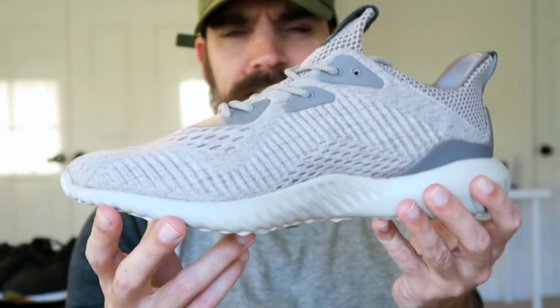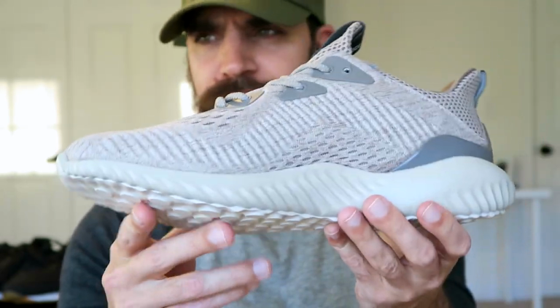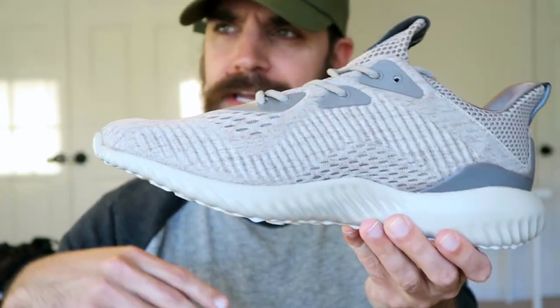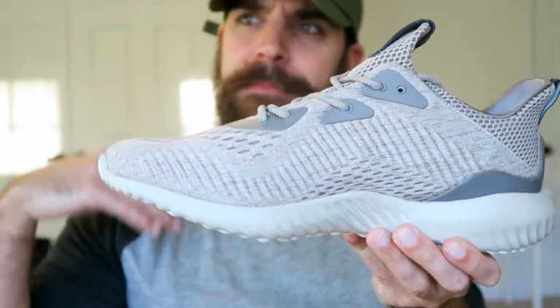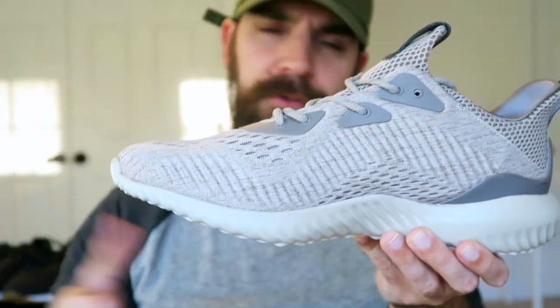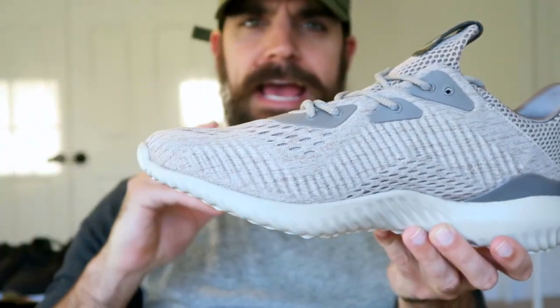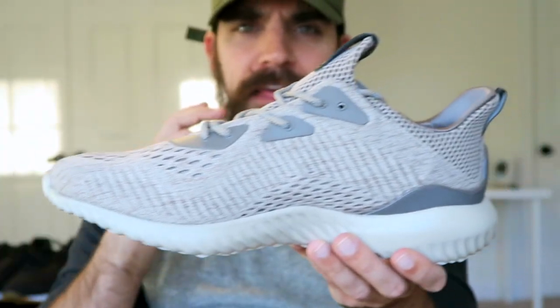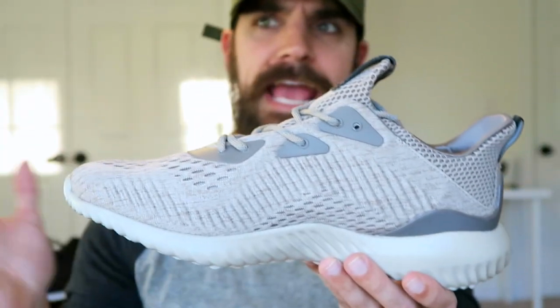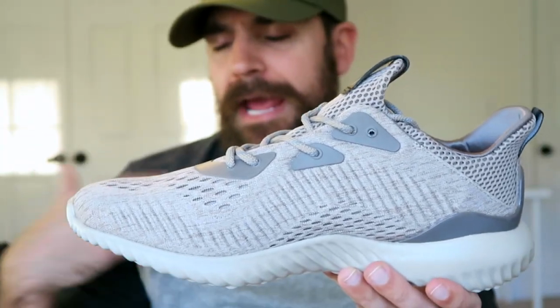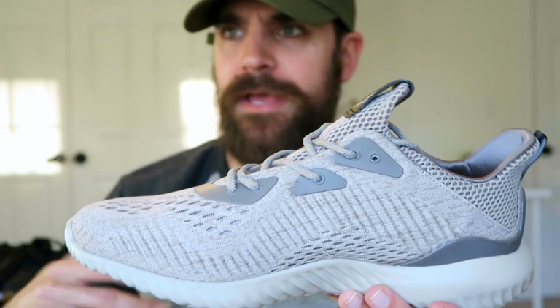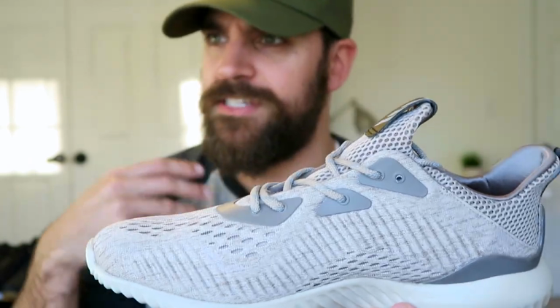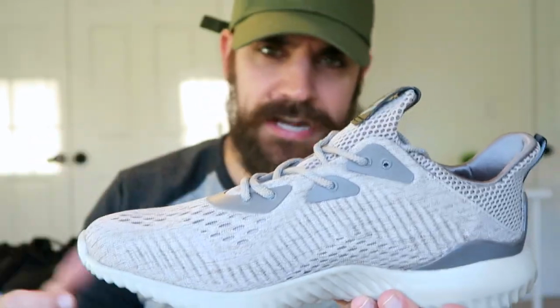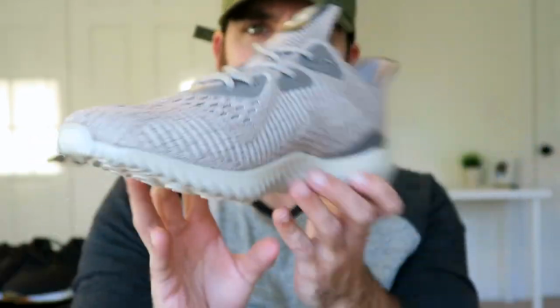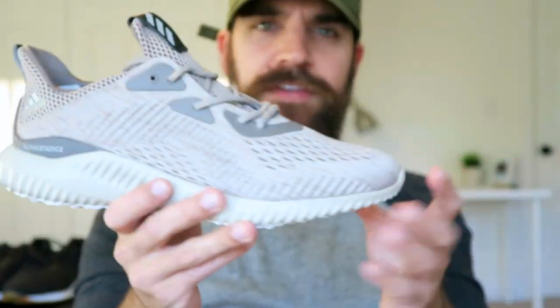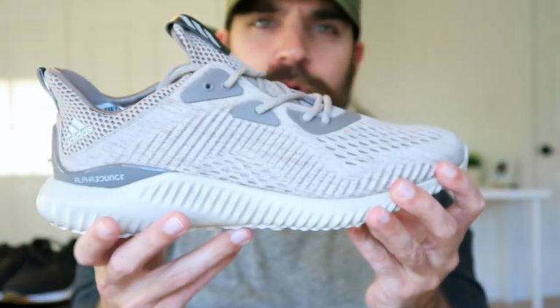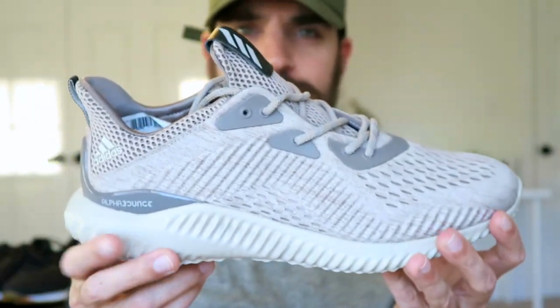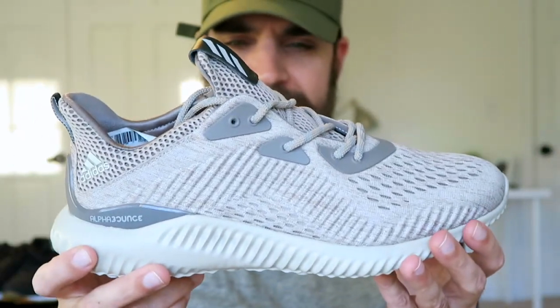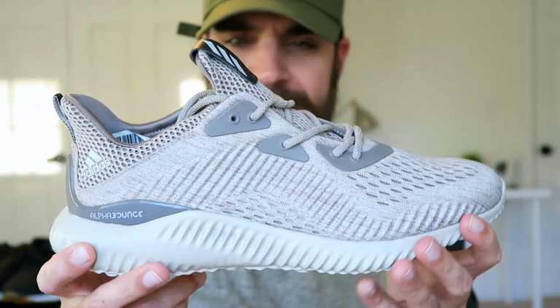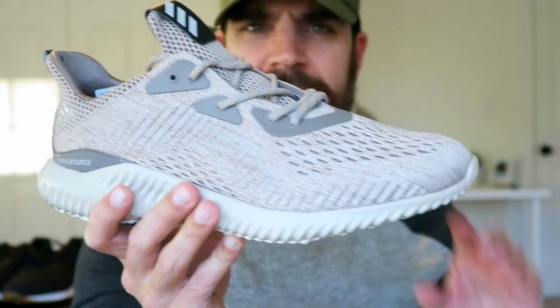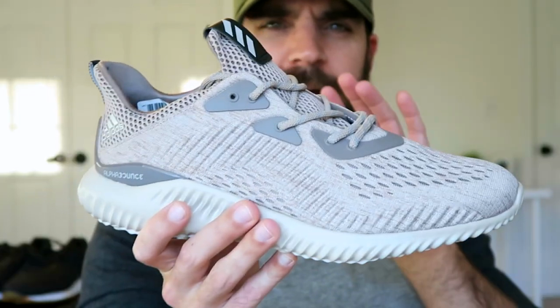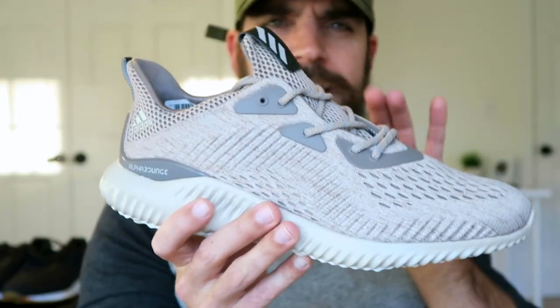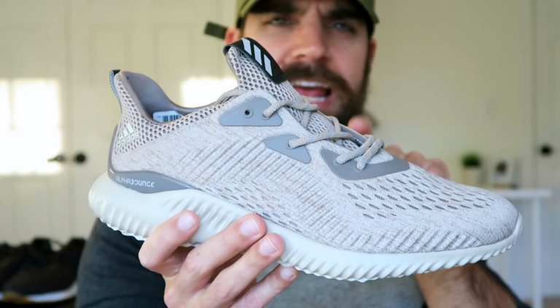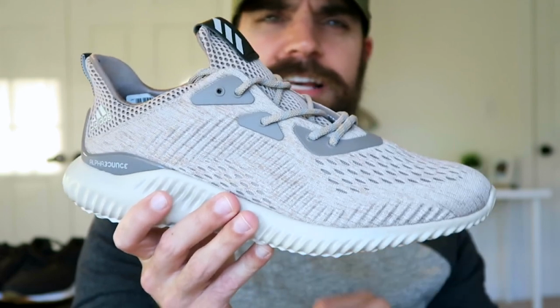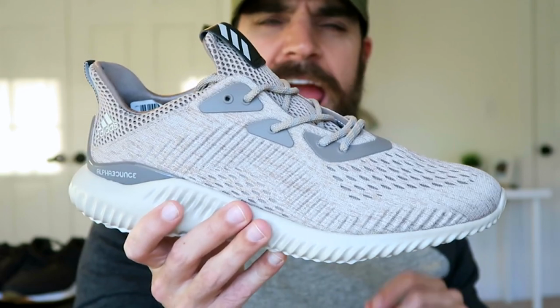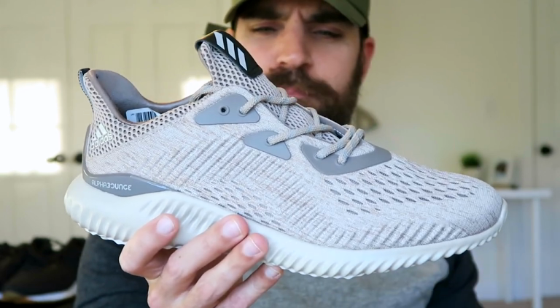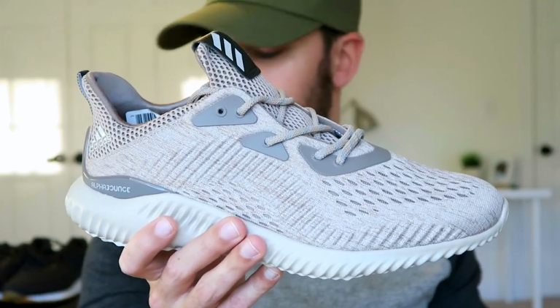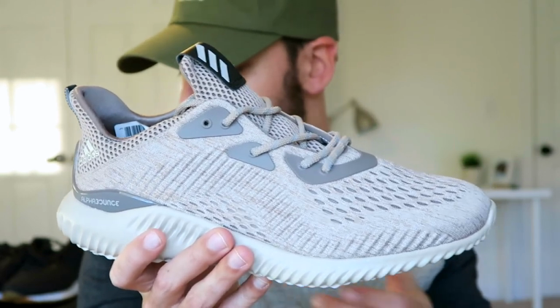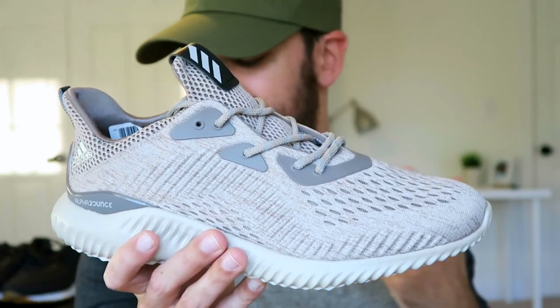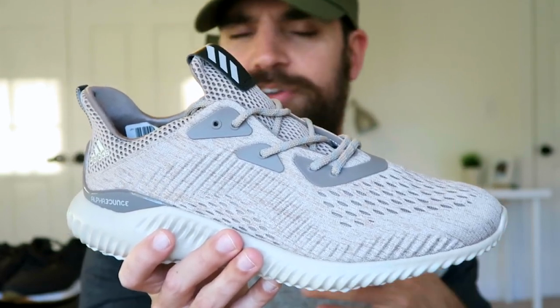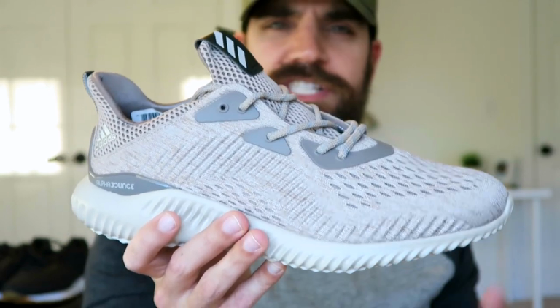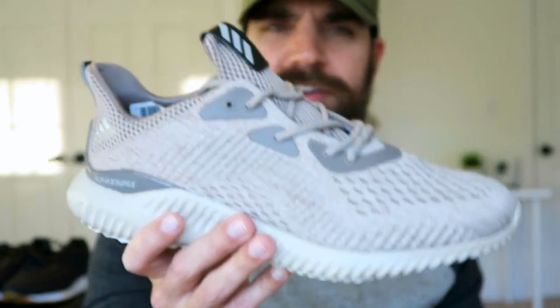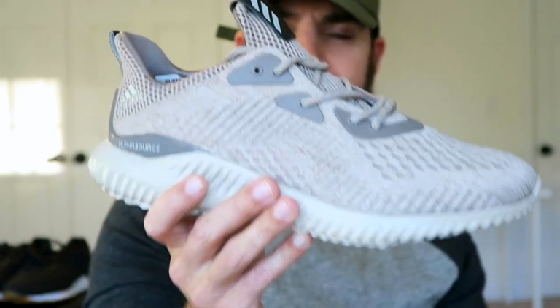I feel like tan sneakers are very popular right now — anything tan, I'm always attracted to it, and I feel like everyone goes for tan nowadays. The reason I like the tan color is it doesn't look as sporty. Whereas the gray looked more like a gym sneaker, this doesn't.